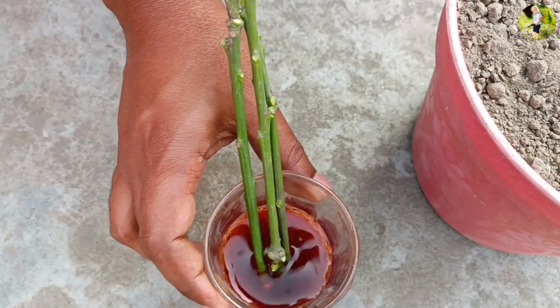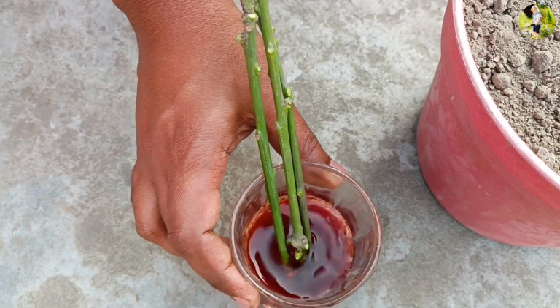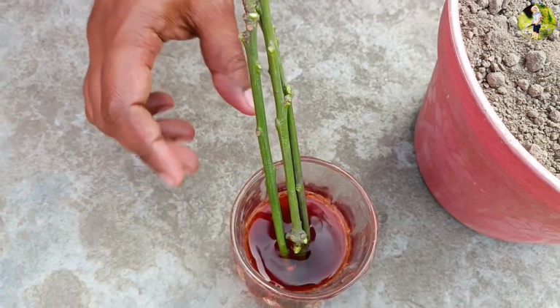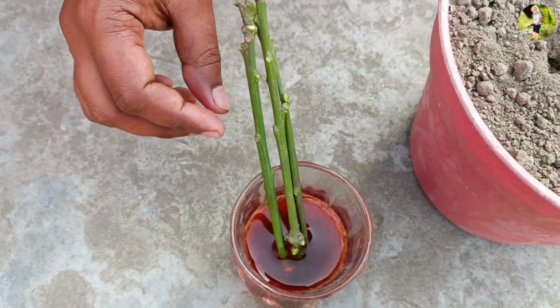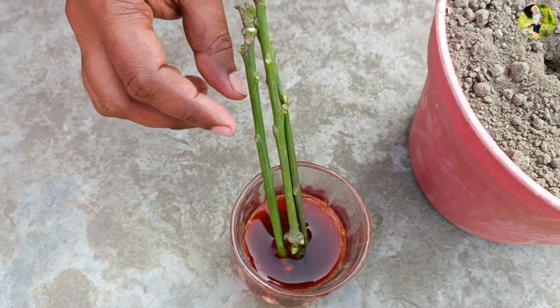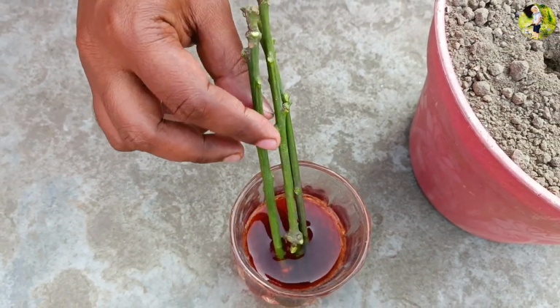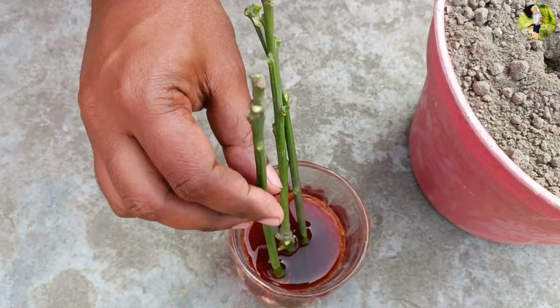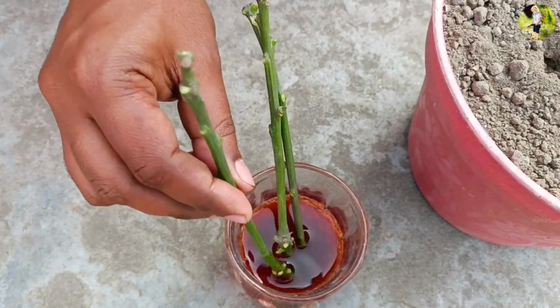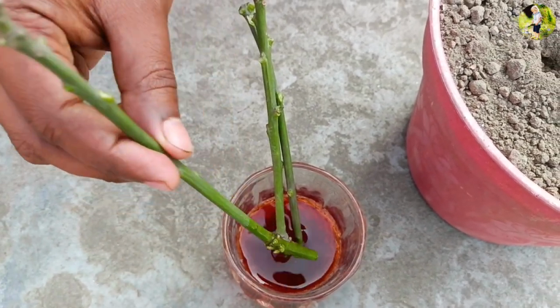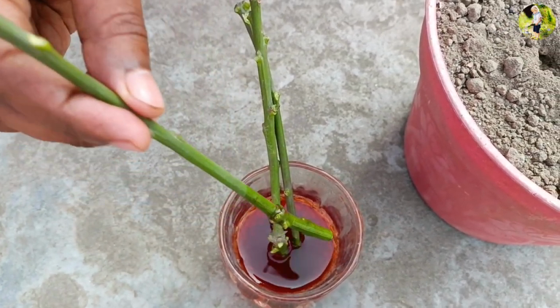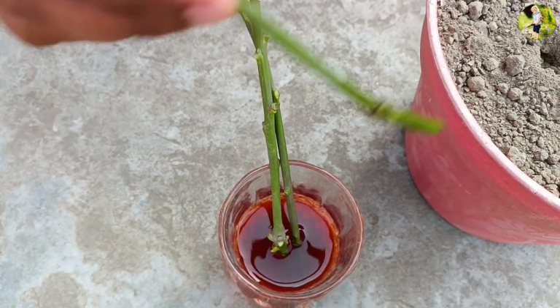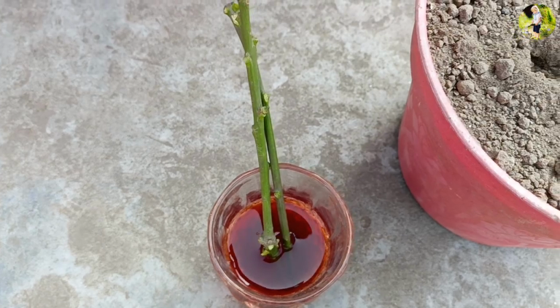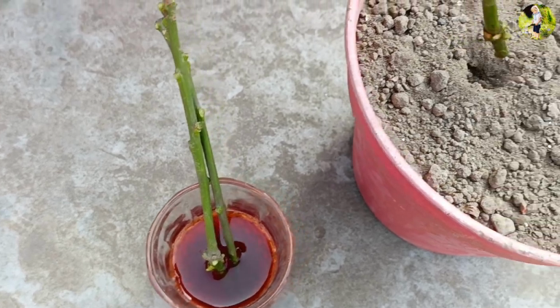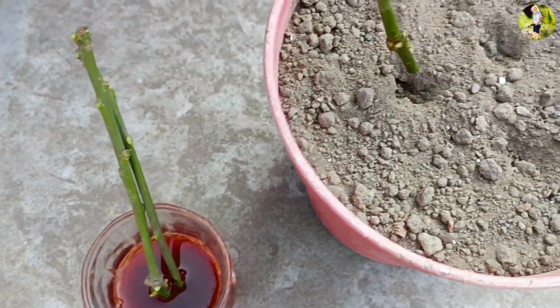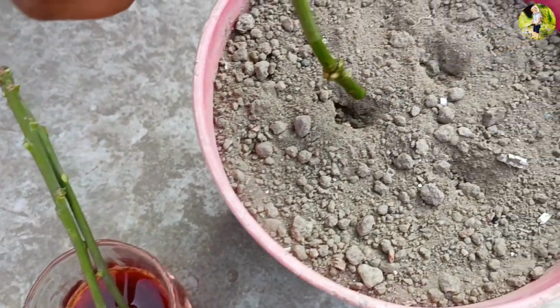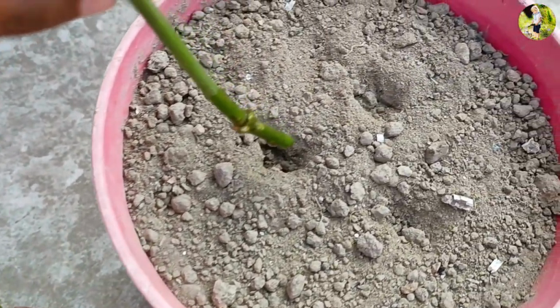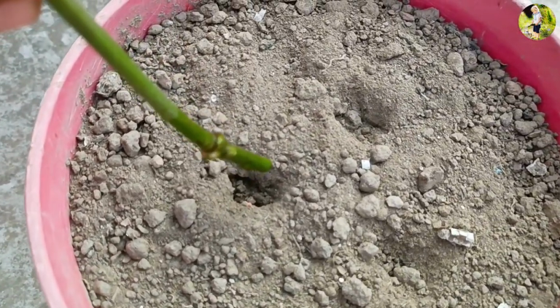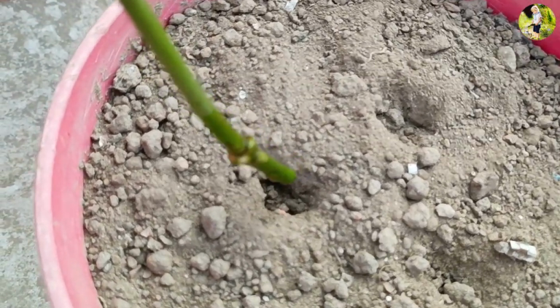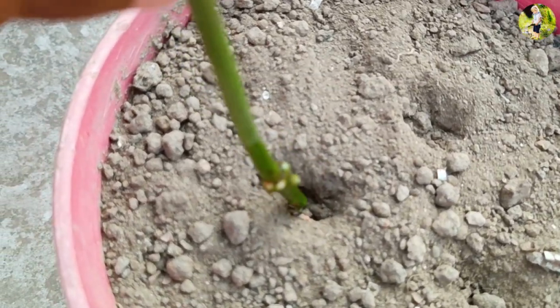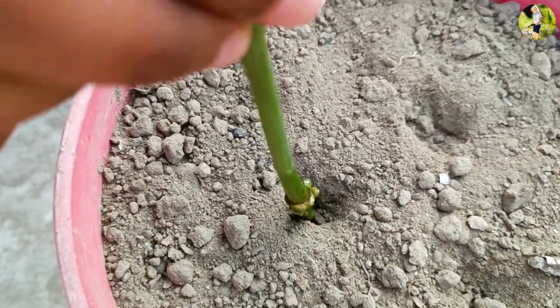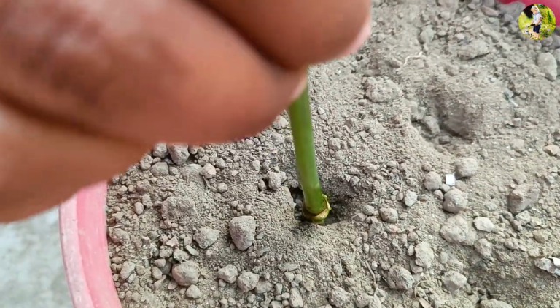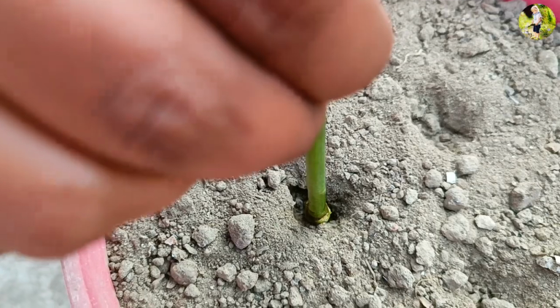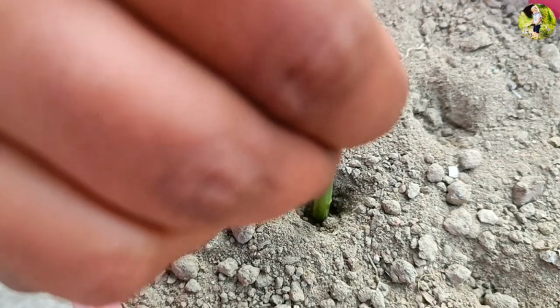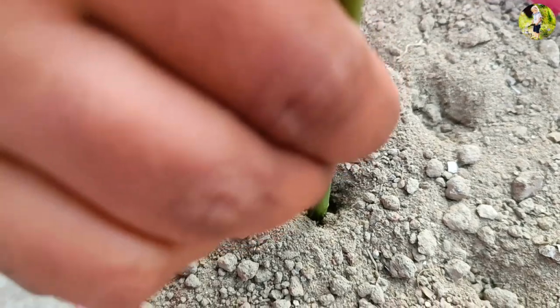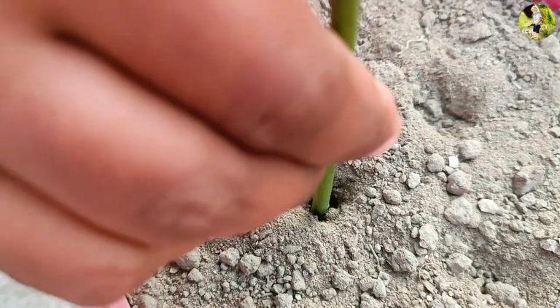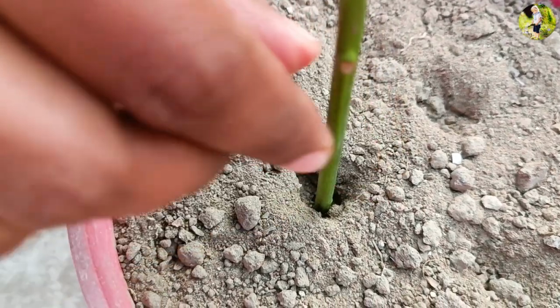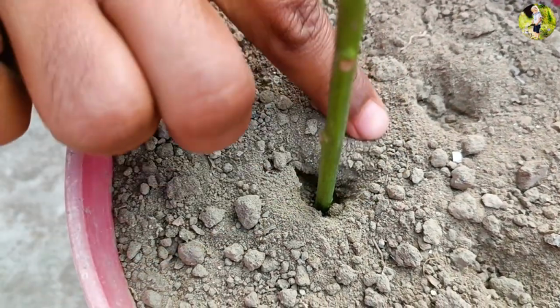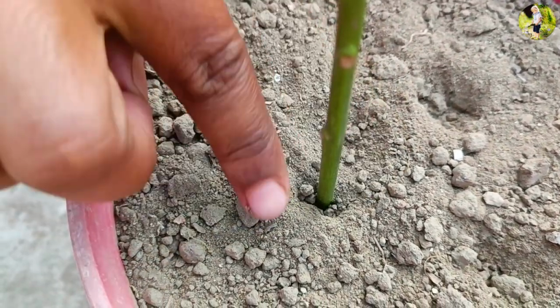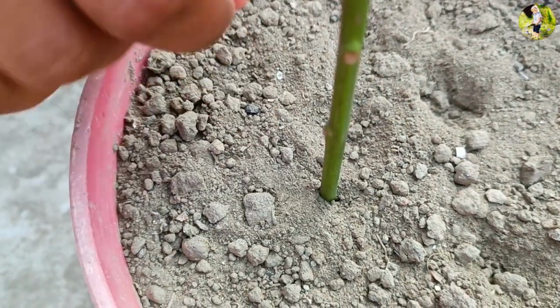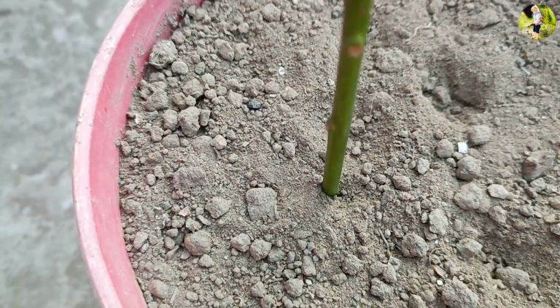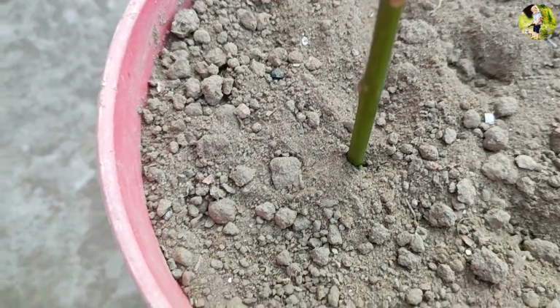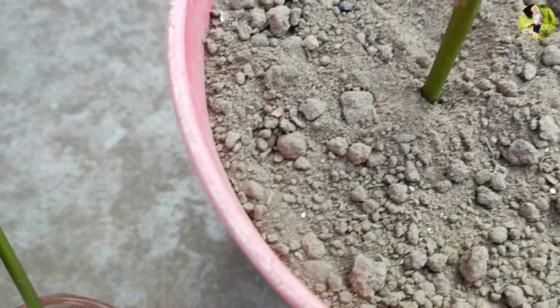Step 3: Potting the branch. Fill a container with a well-draining potting mix, such as a mixture of equal parts peat moss, perlite, and sand. Make a hole in the center of the potting mix and insert the treated branch.